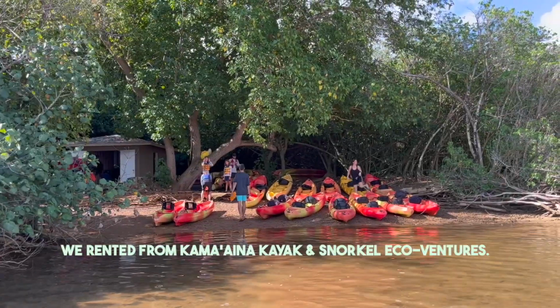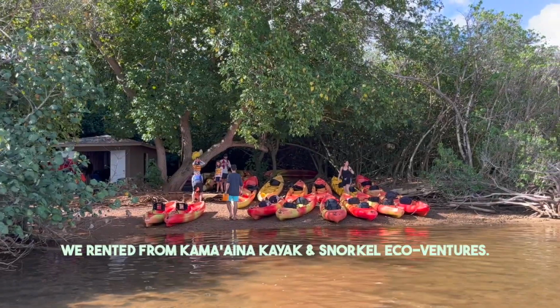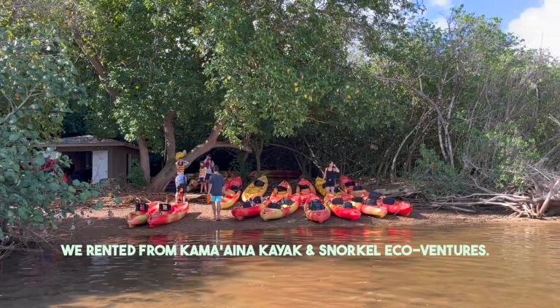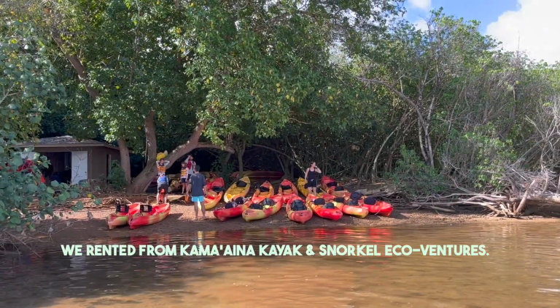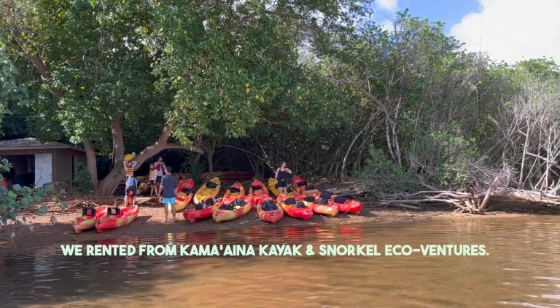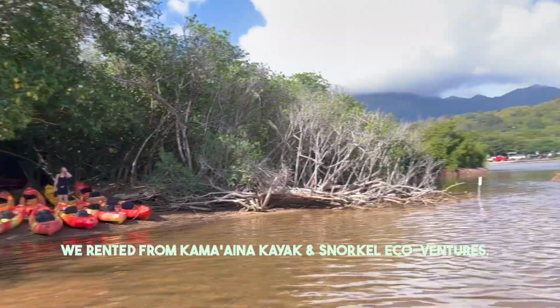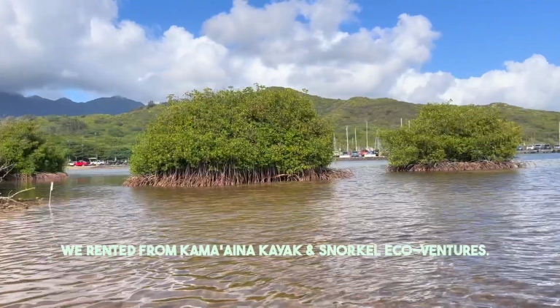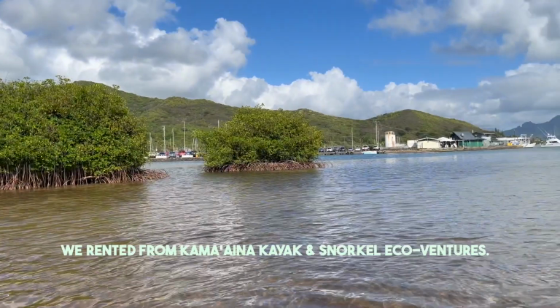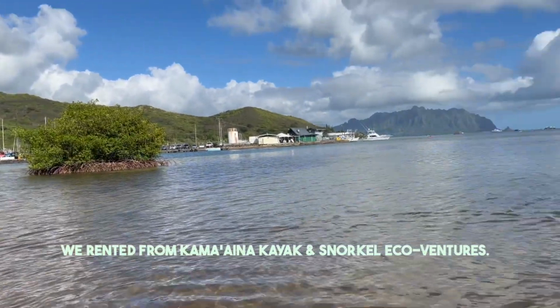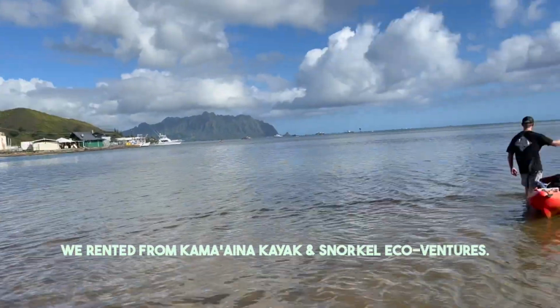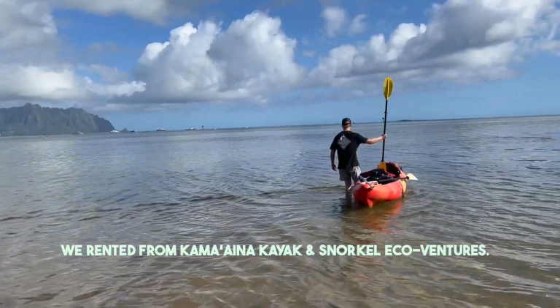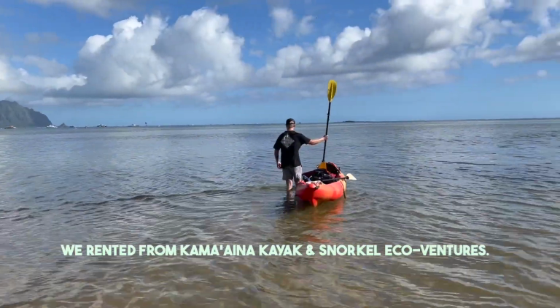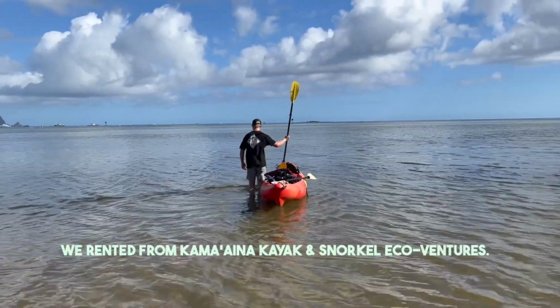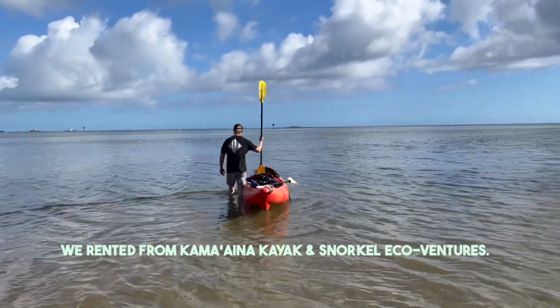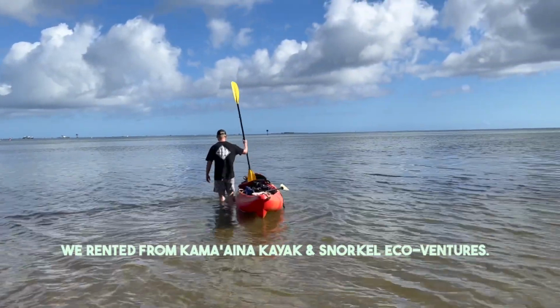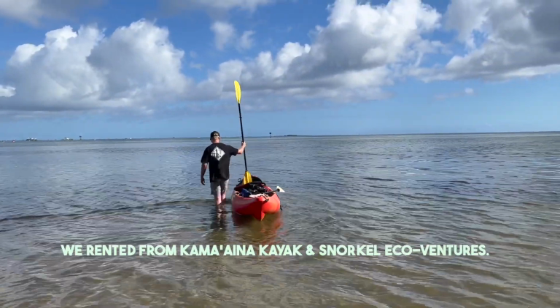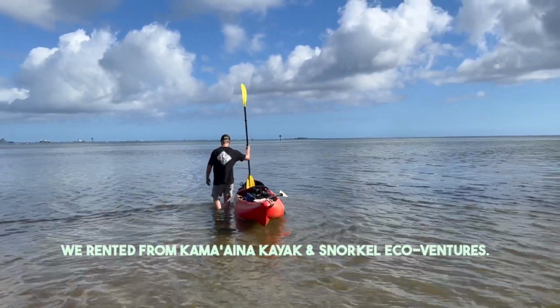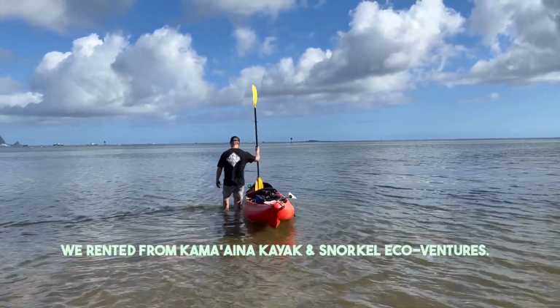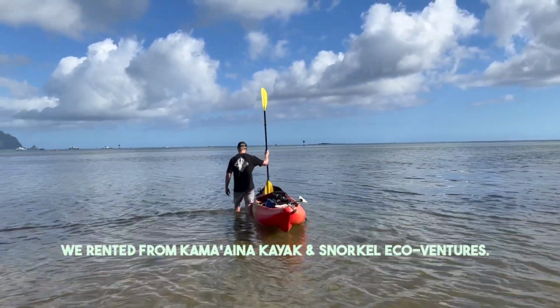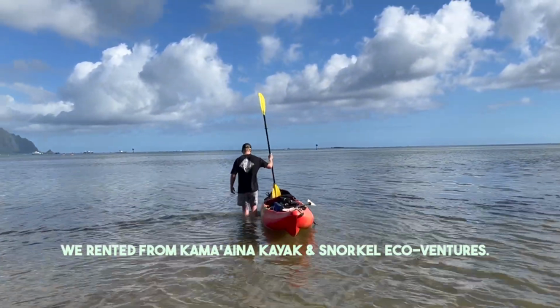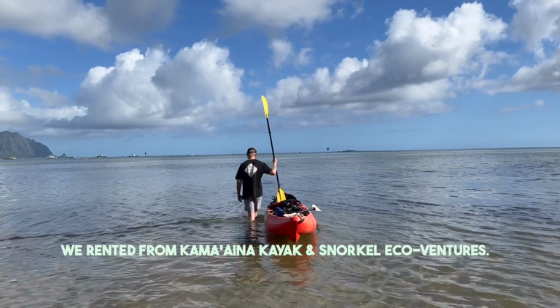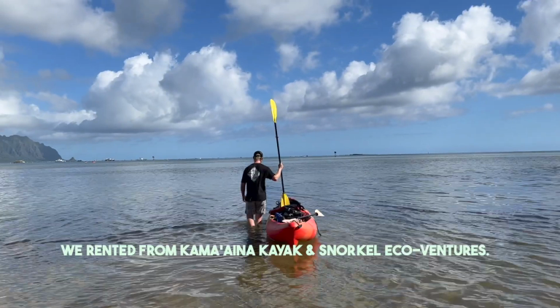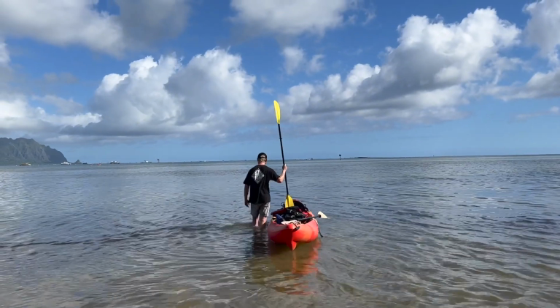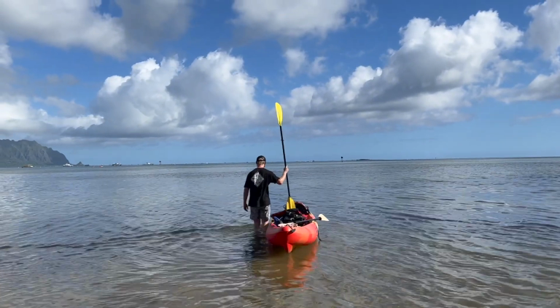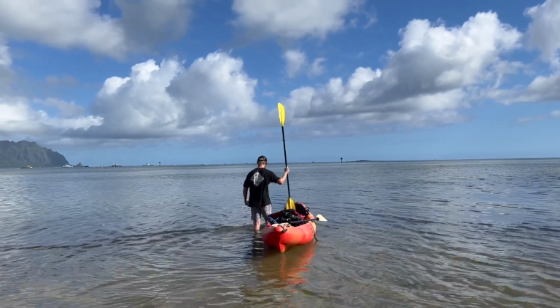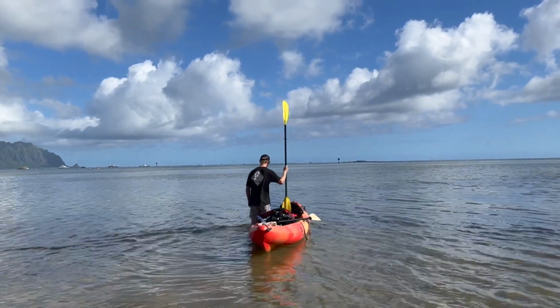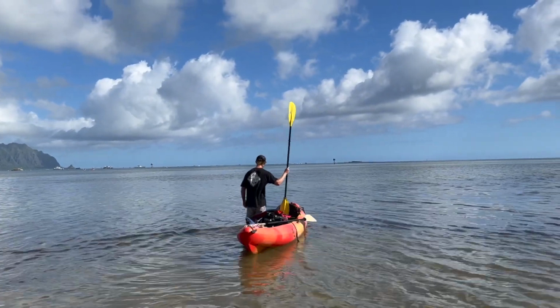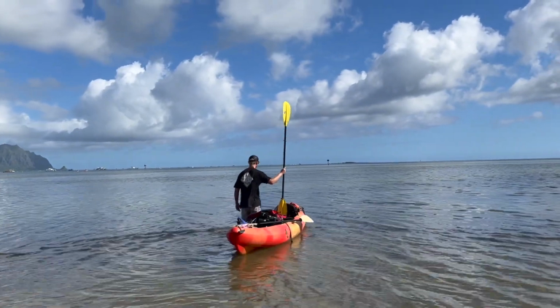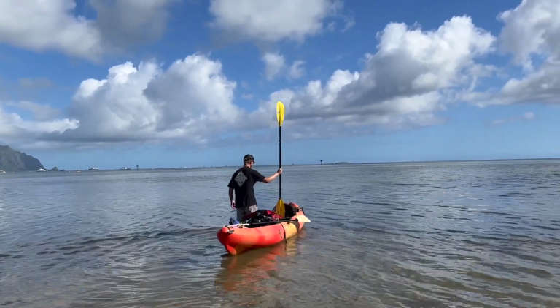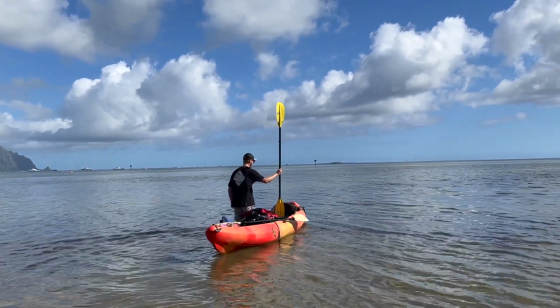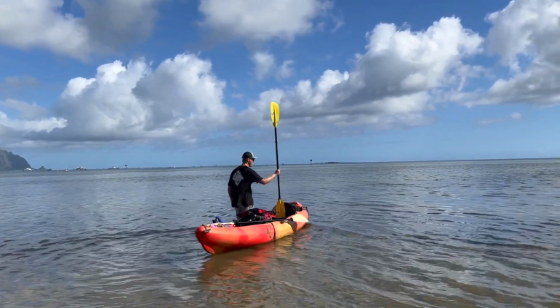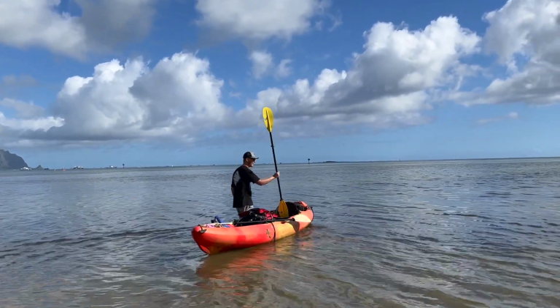Here's where we got our kayak. We are walking it out, and once we're deep enough we can hop in and start paddling to the sandbar. They say it's about a mile.